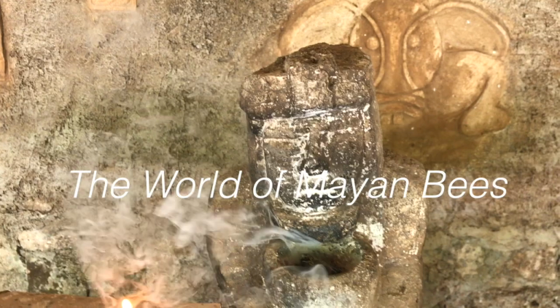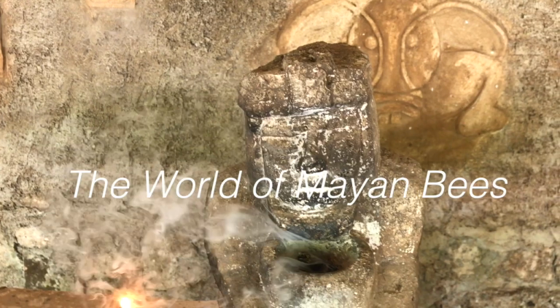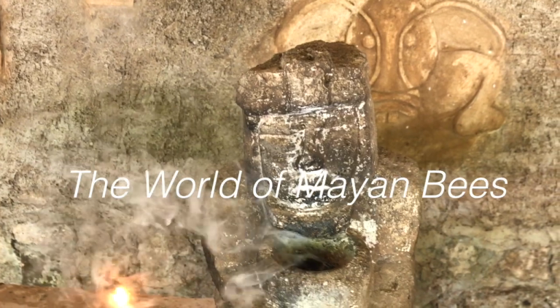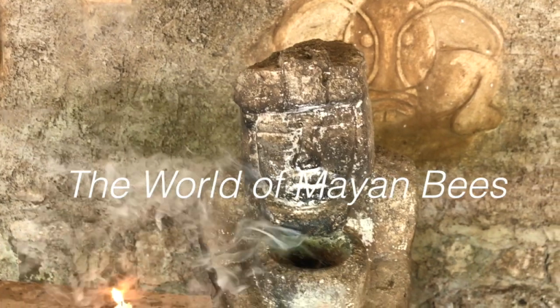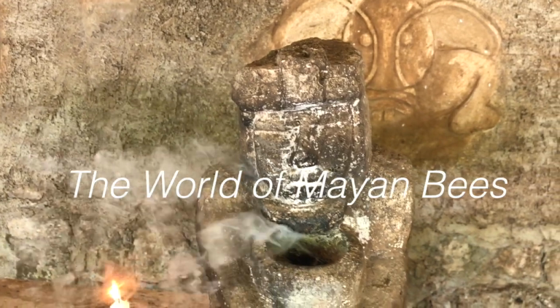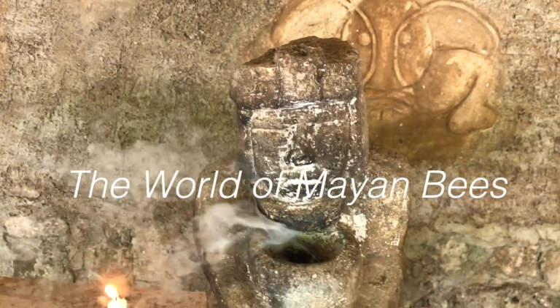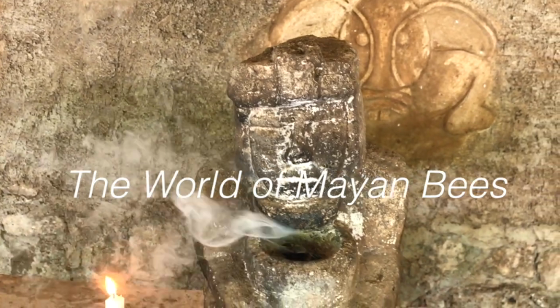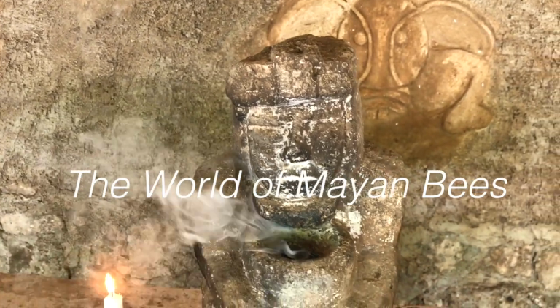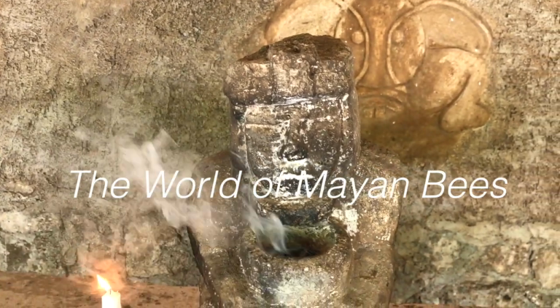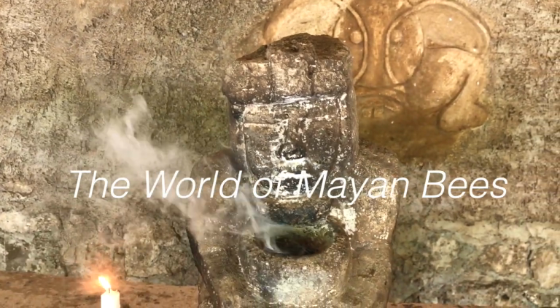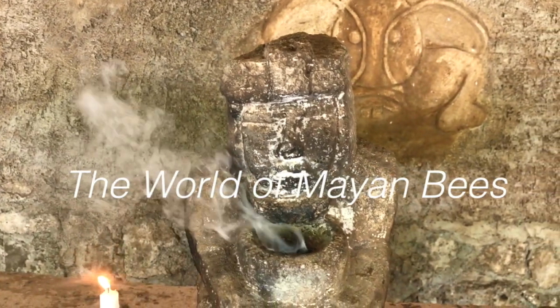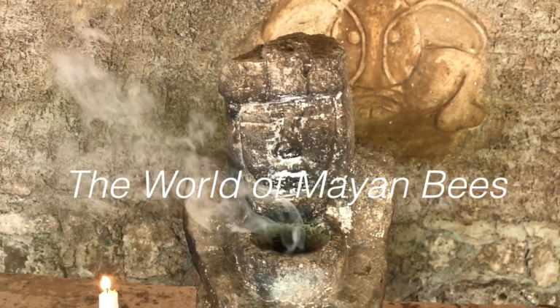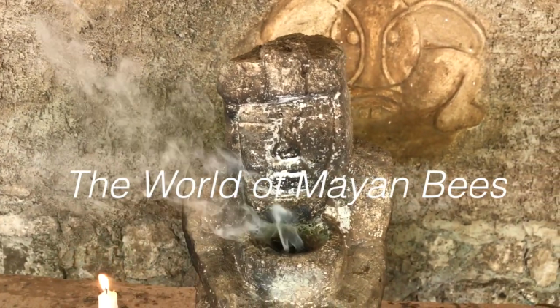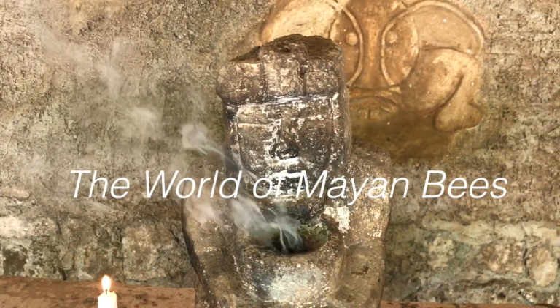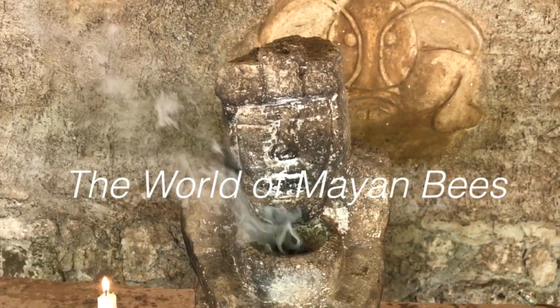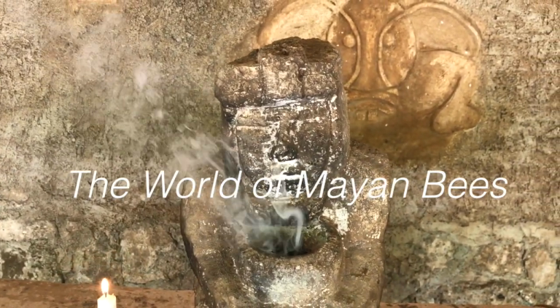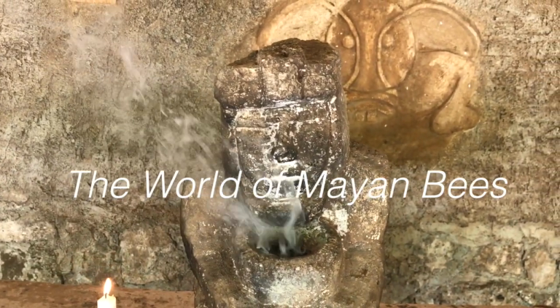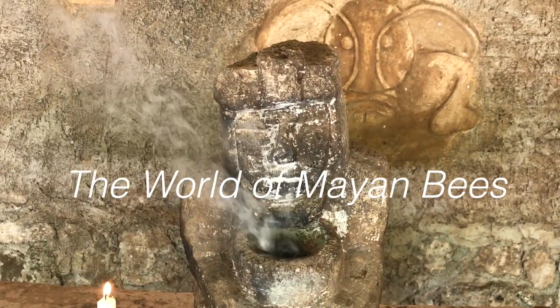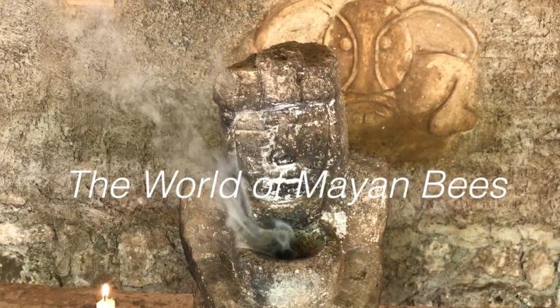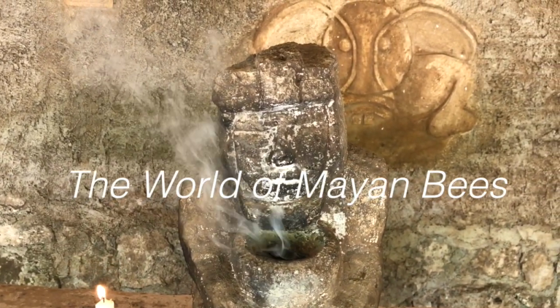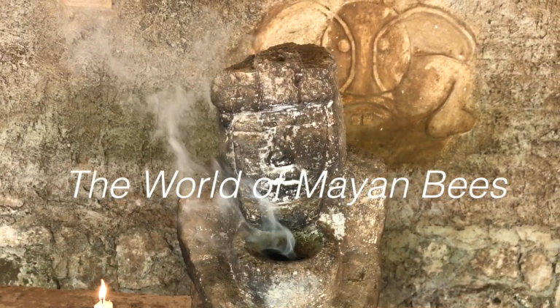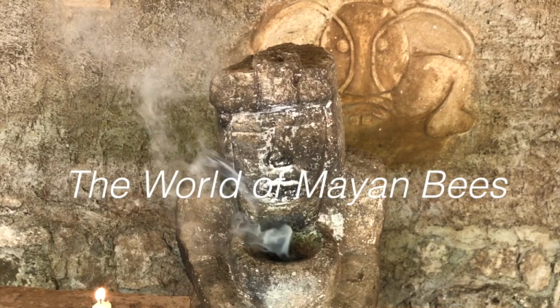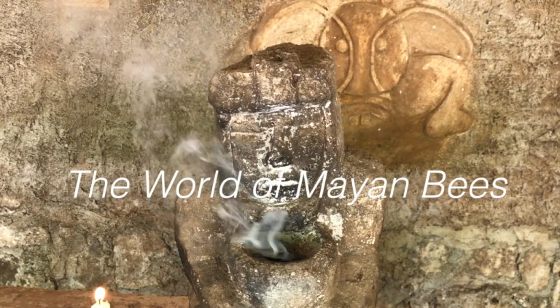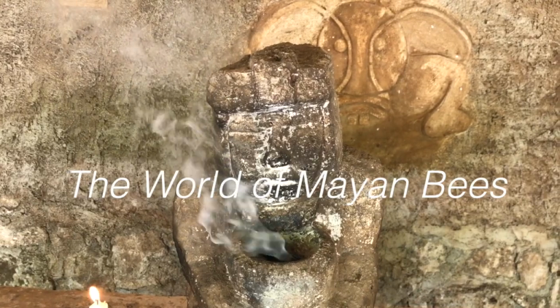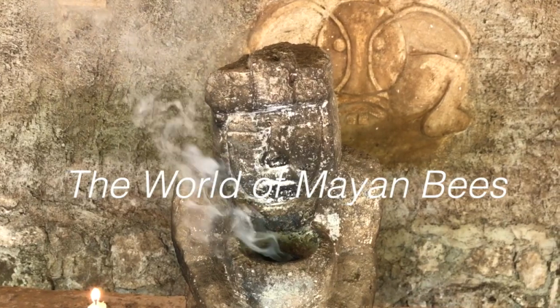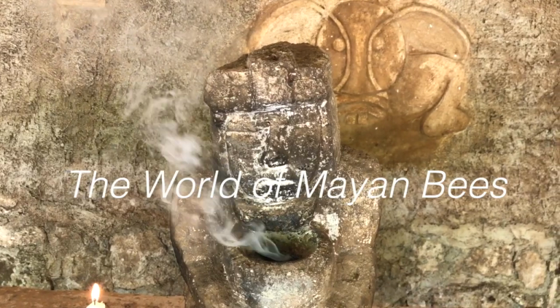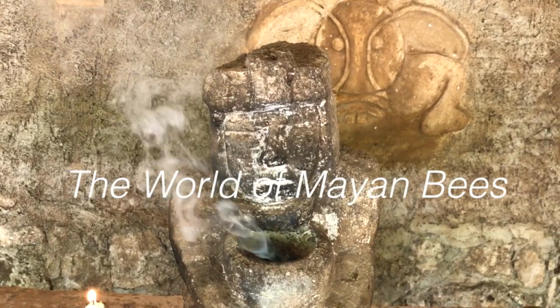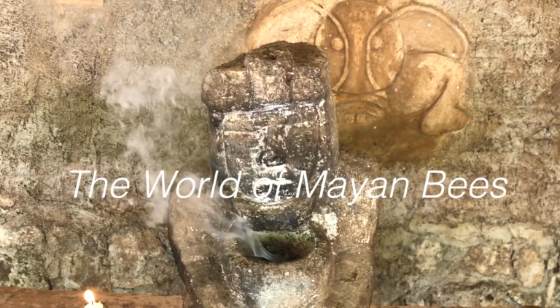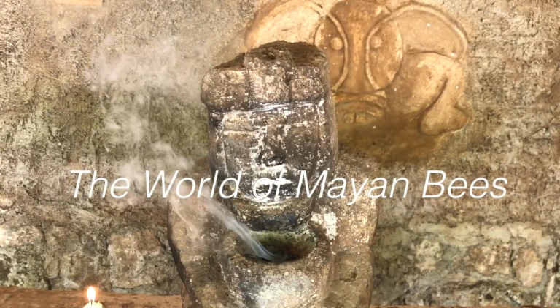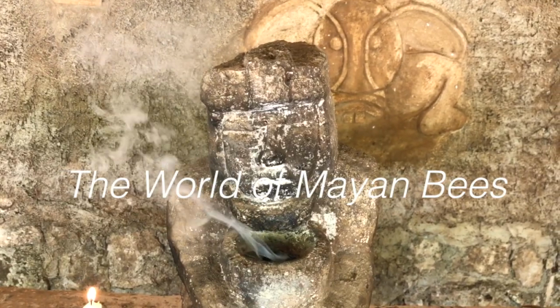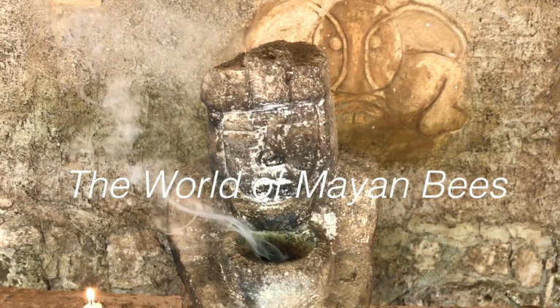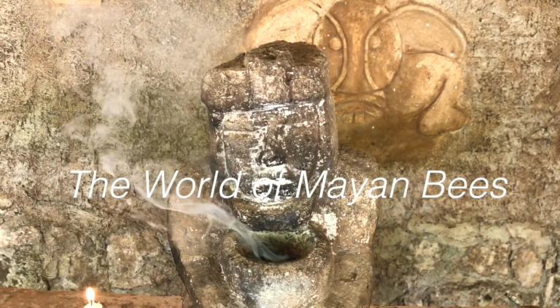Welcome to the world of Mayan bees. Before you can enter the jungle sanctuary to see the hives, you must complete a purification ceremony.